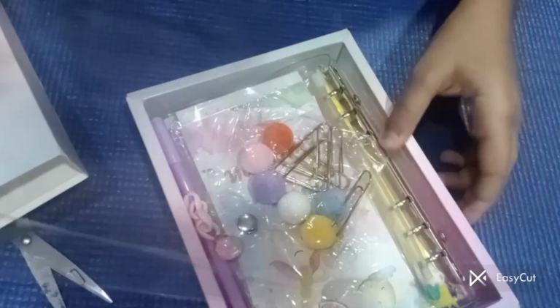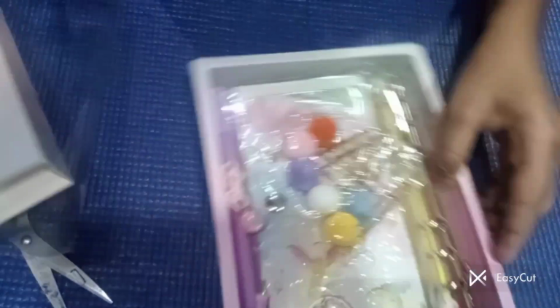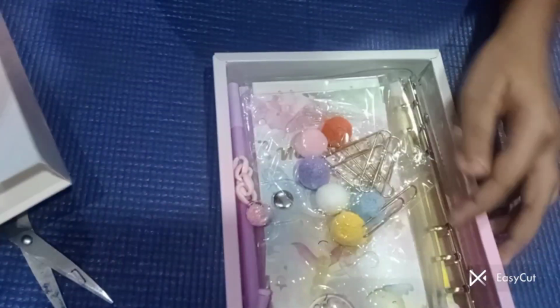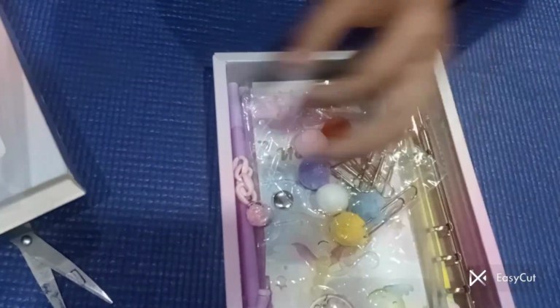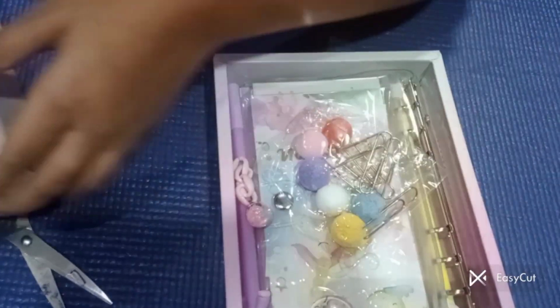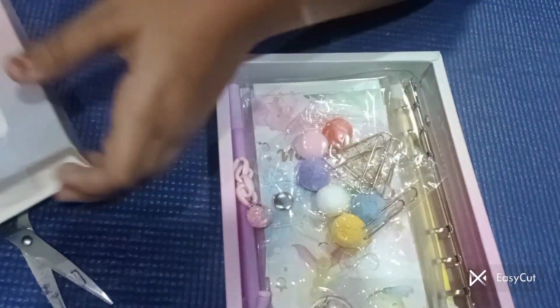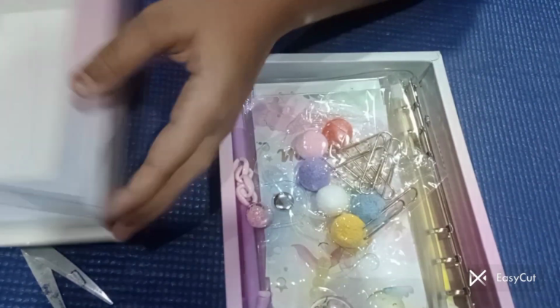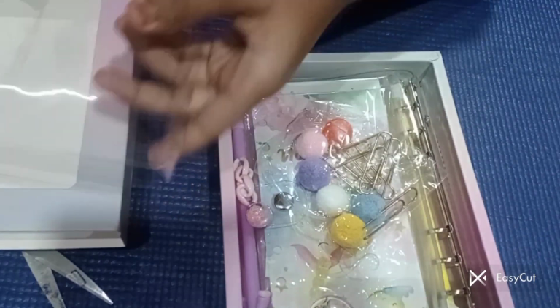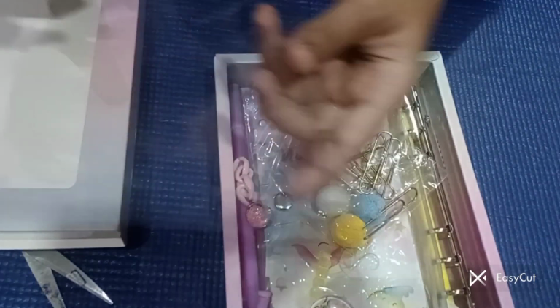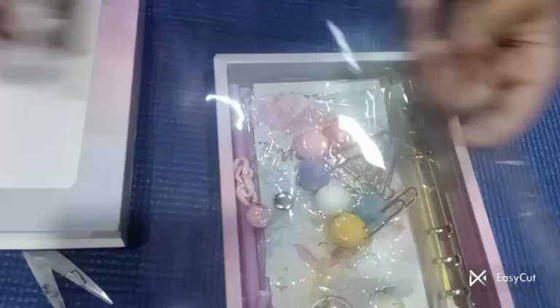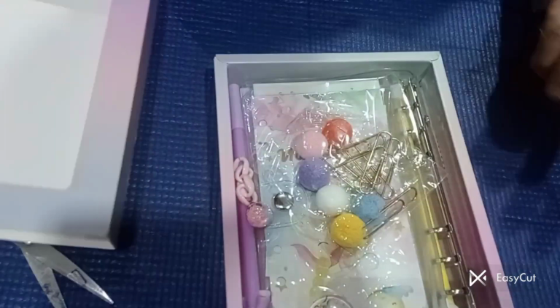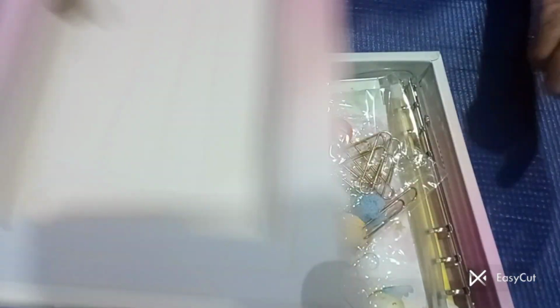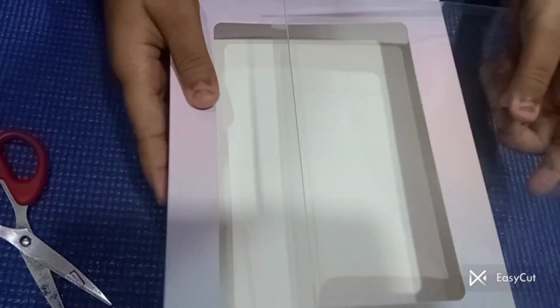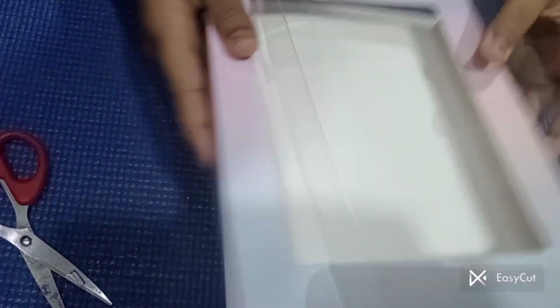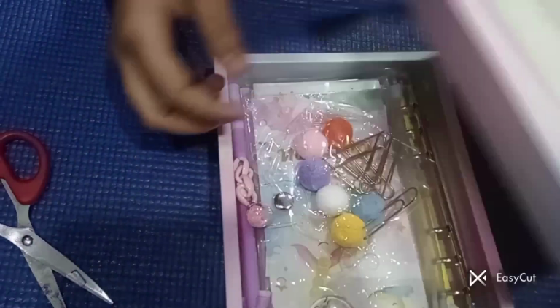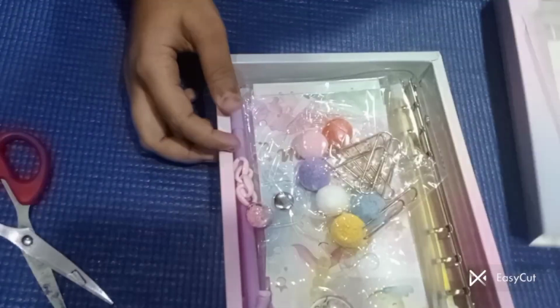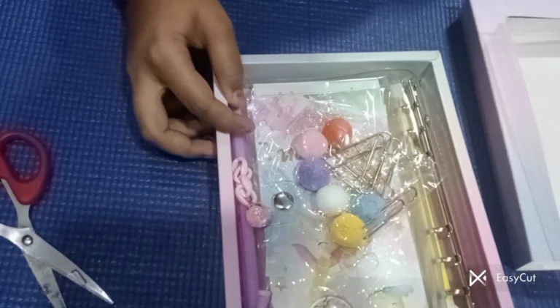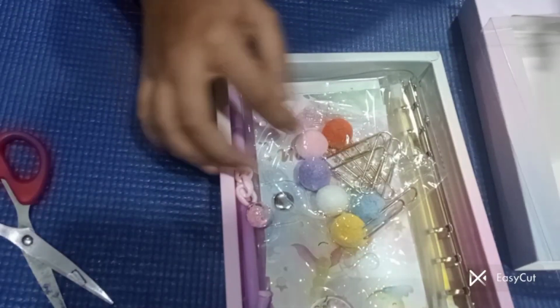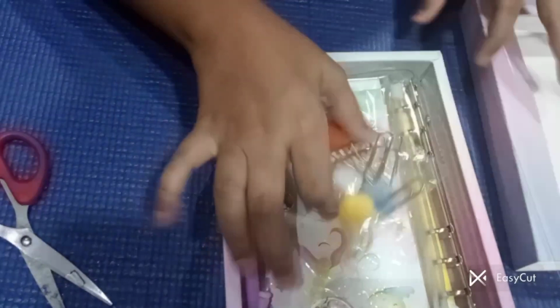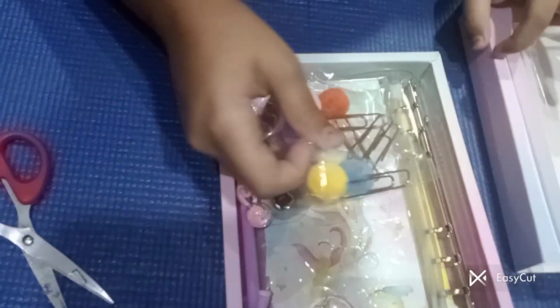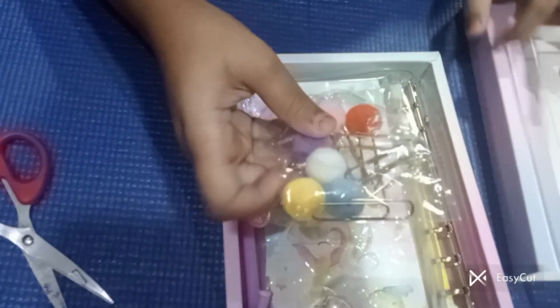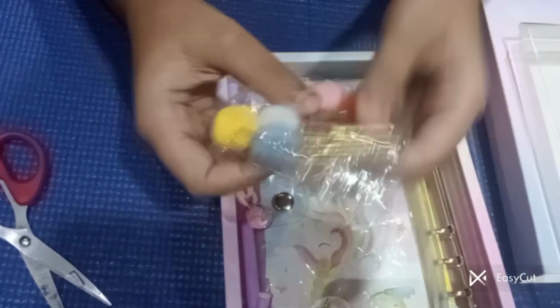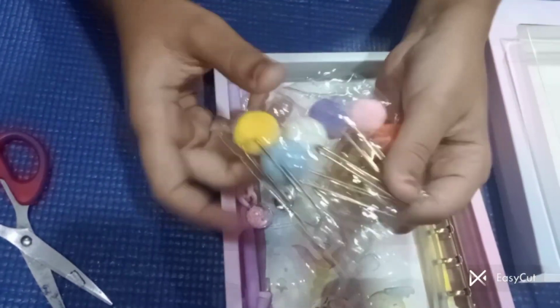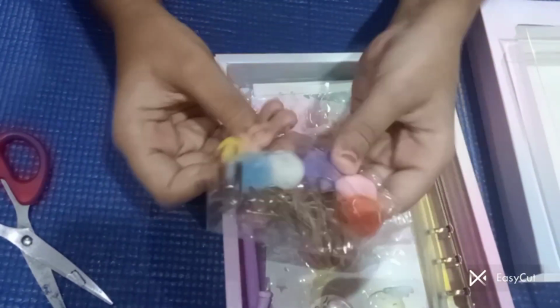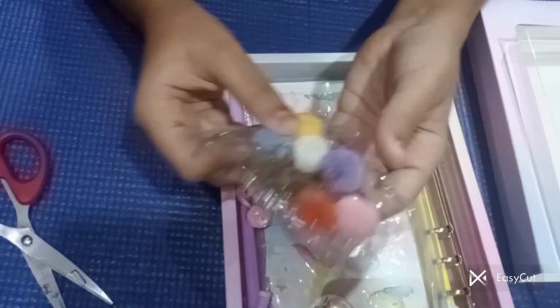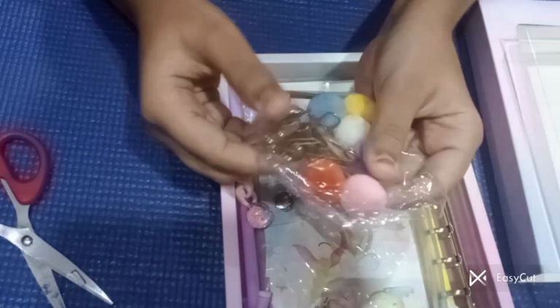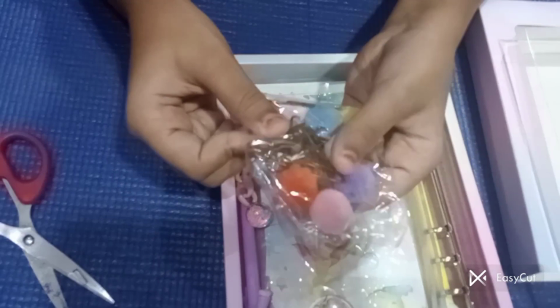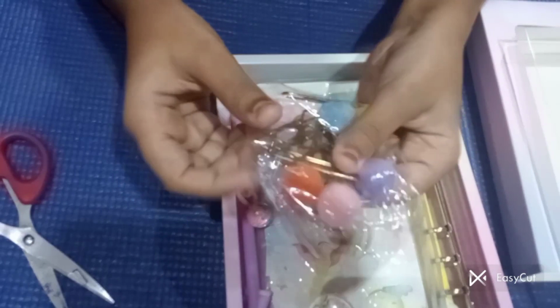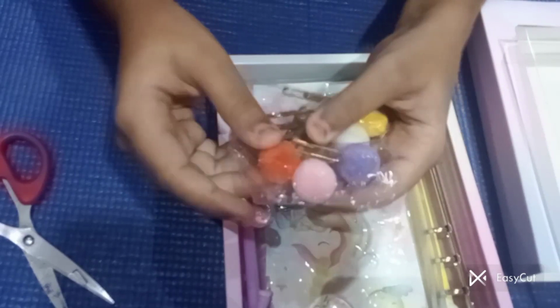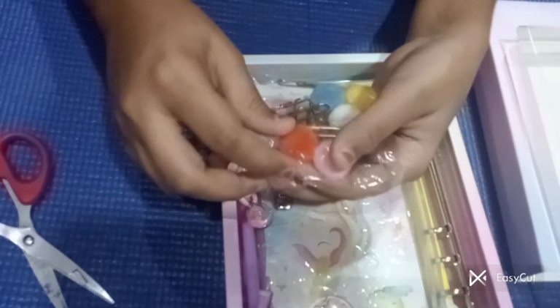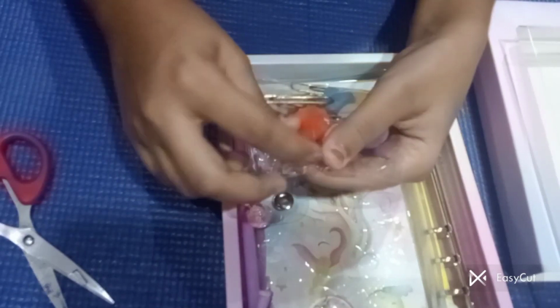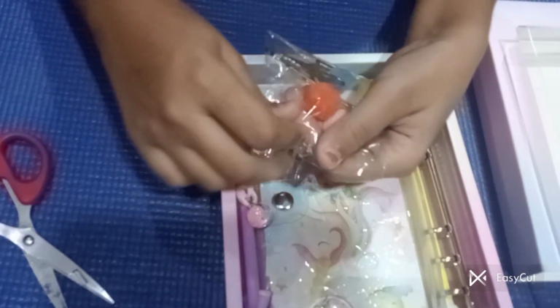I will remove the packaging. The package is in case — we have got the body, nice like this. I got some paper things.